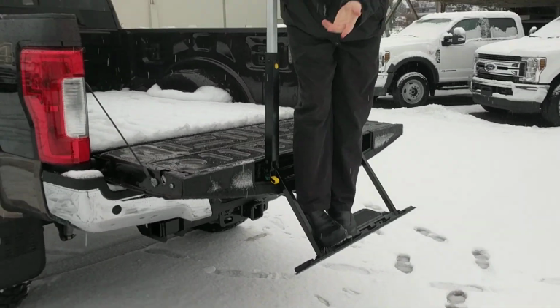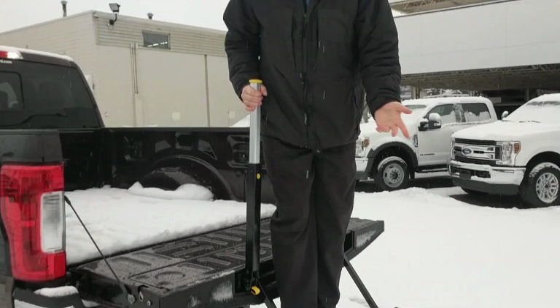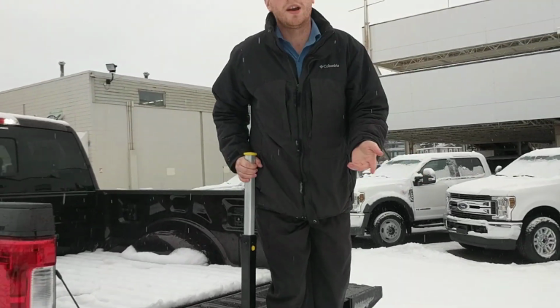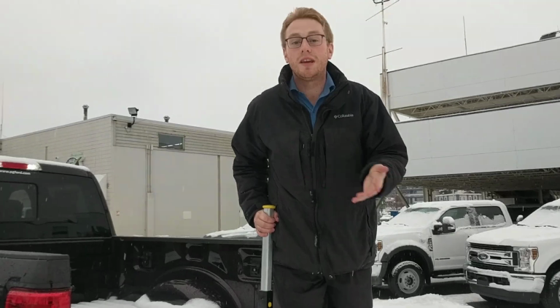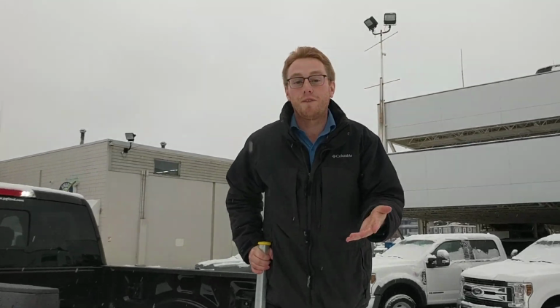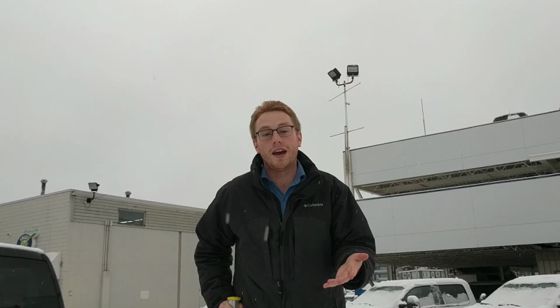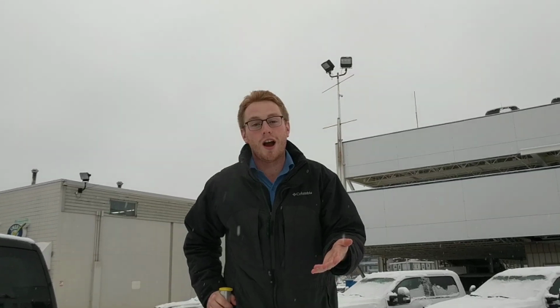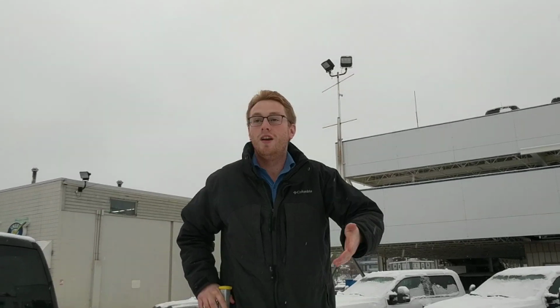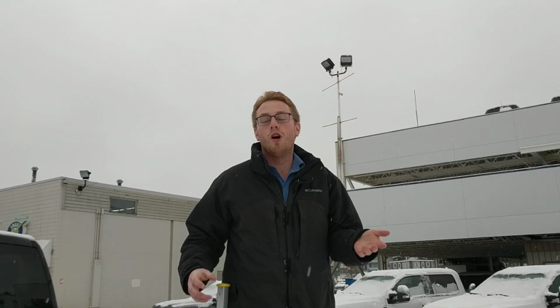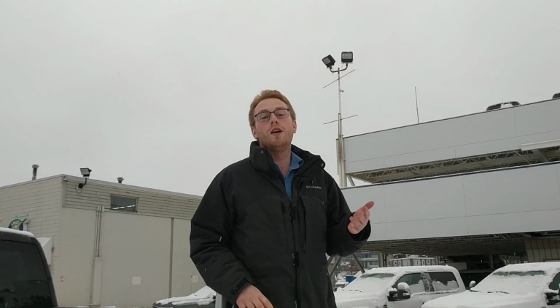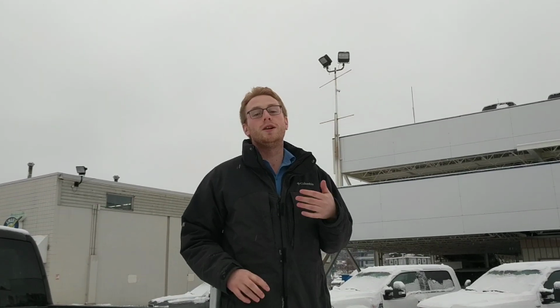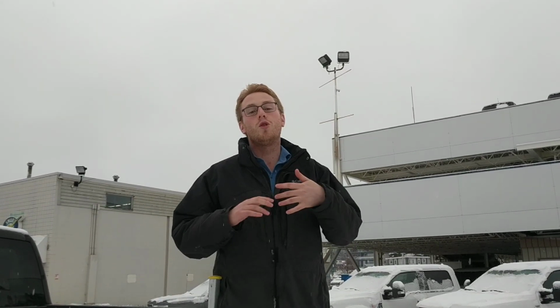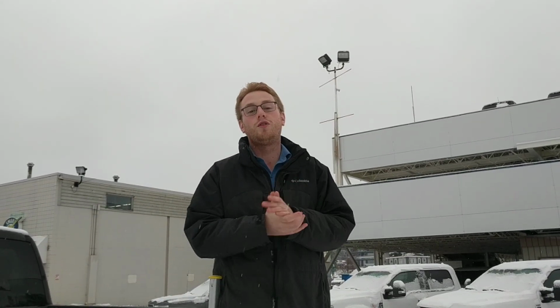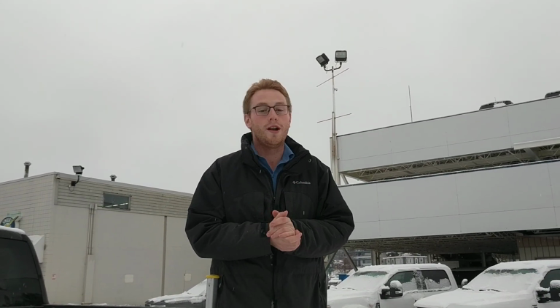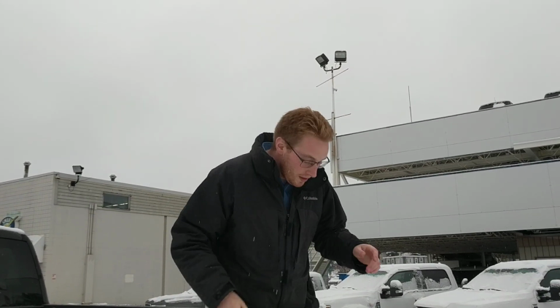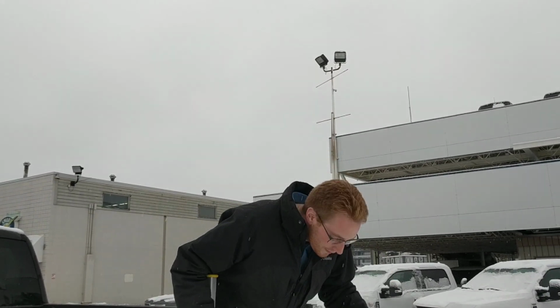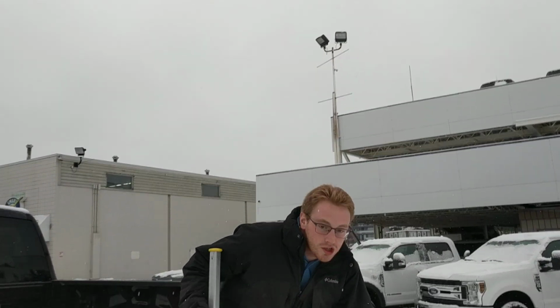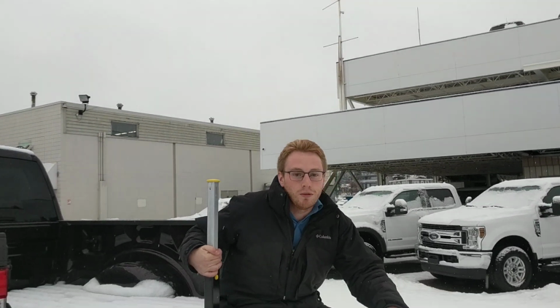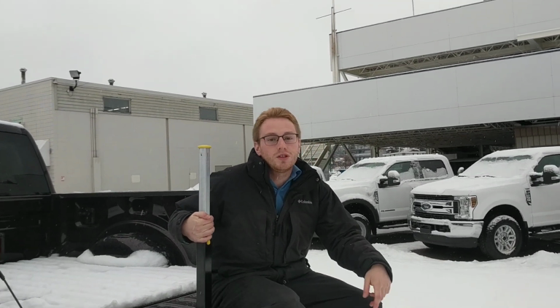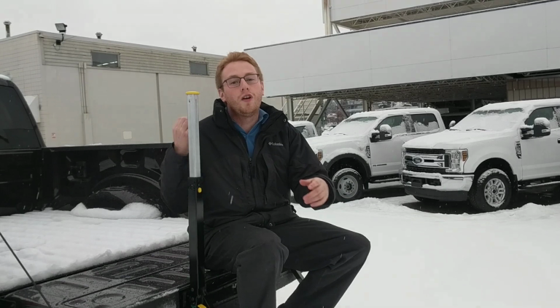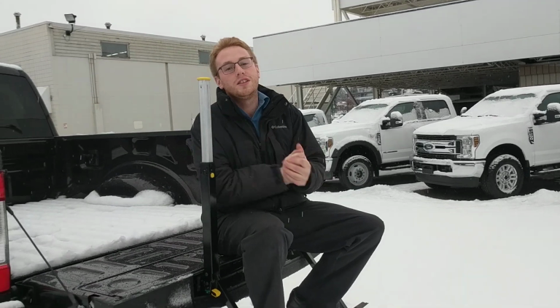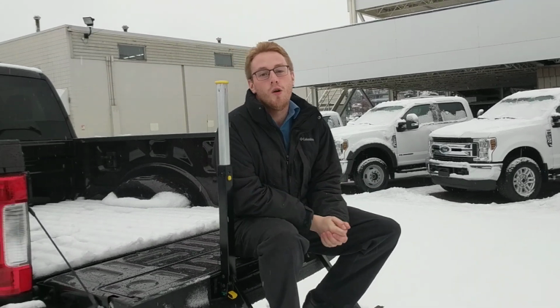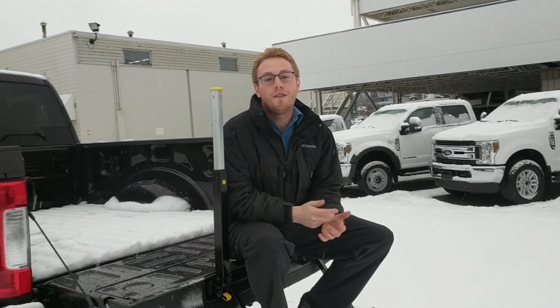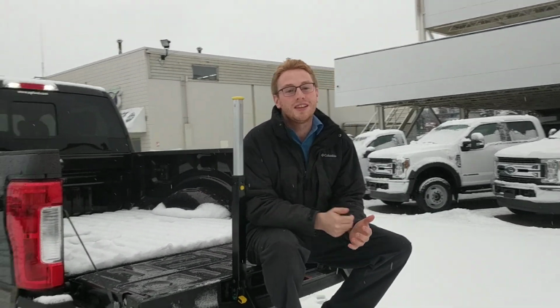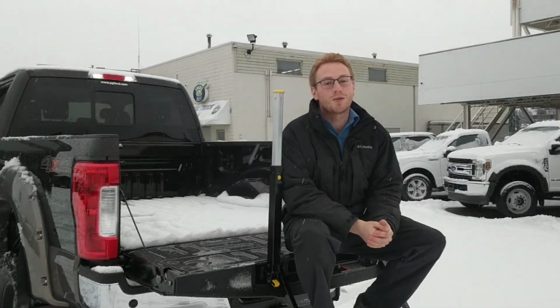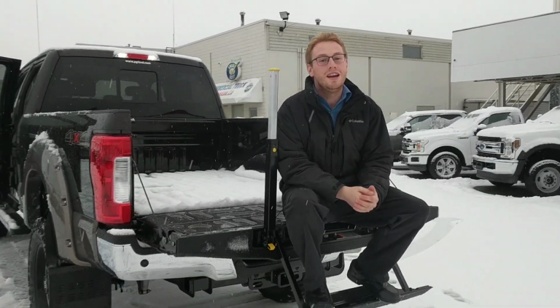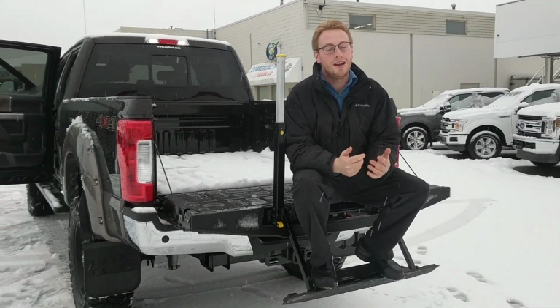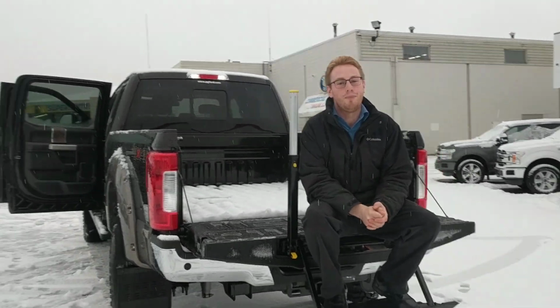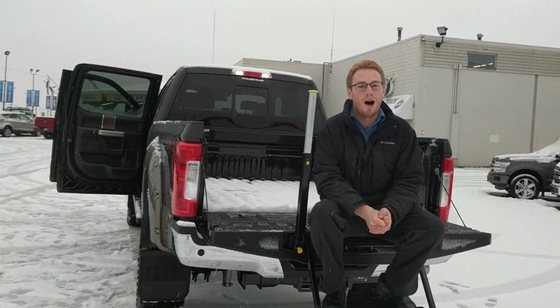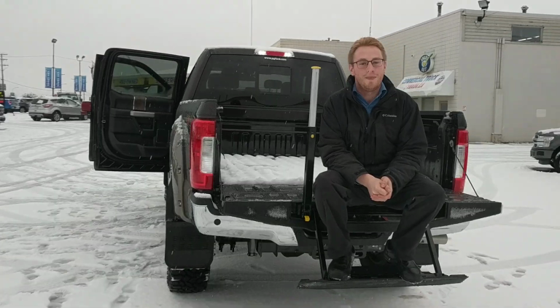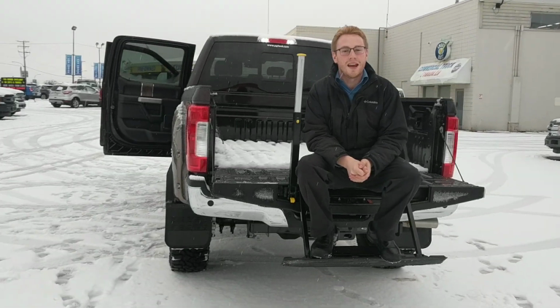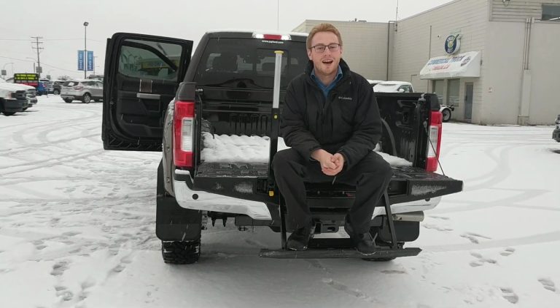Why don't you come take her for a test drive. We're over here at Prince George Ford. Give us a shout at 250-563-8111. Thanks guys.